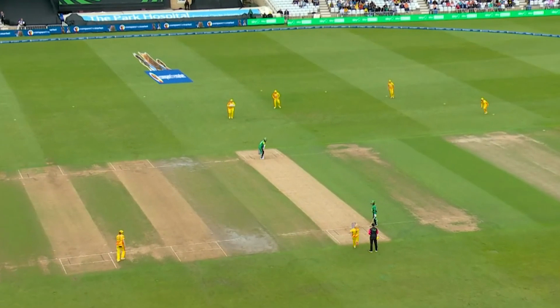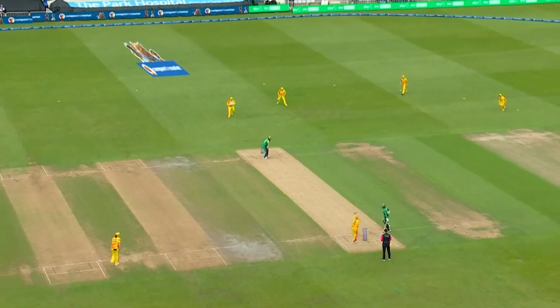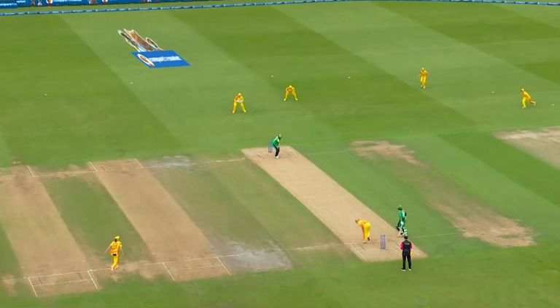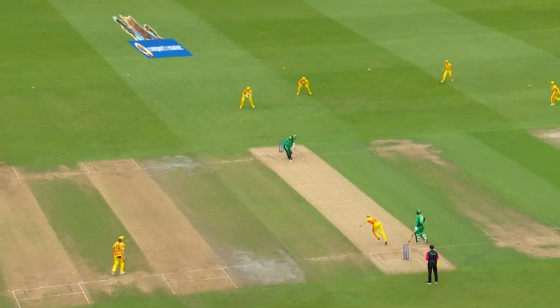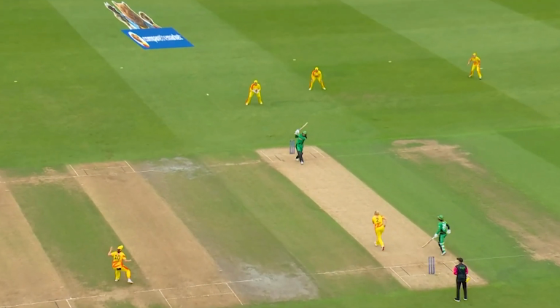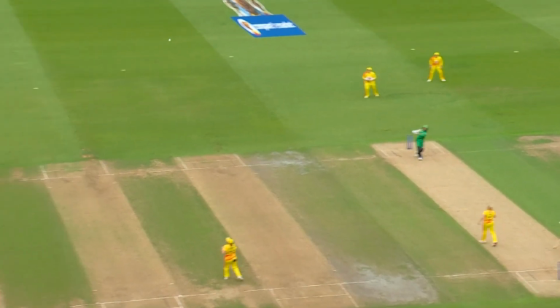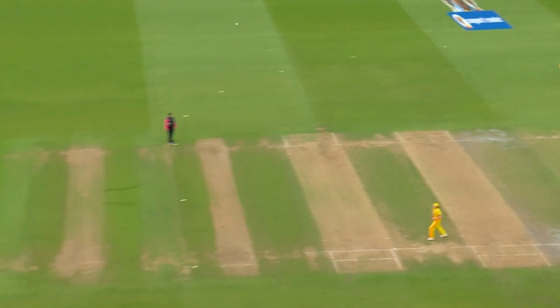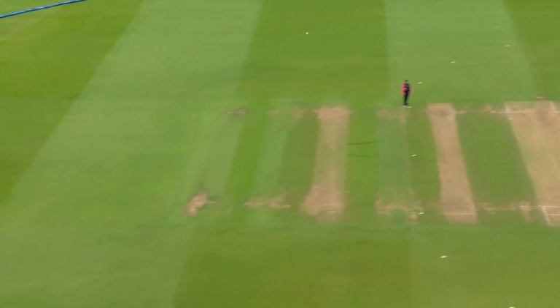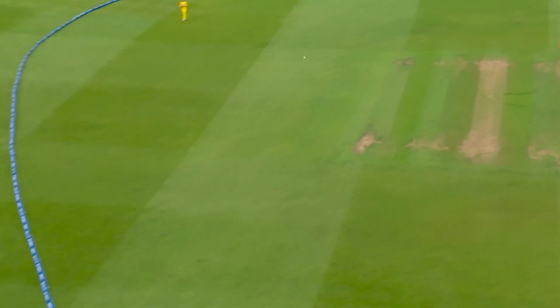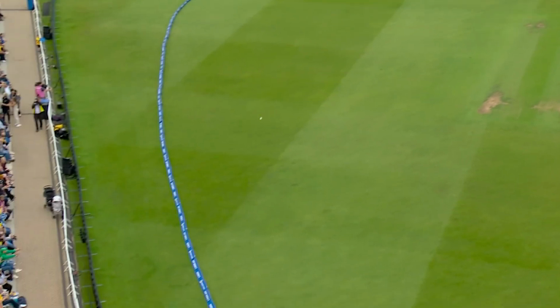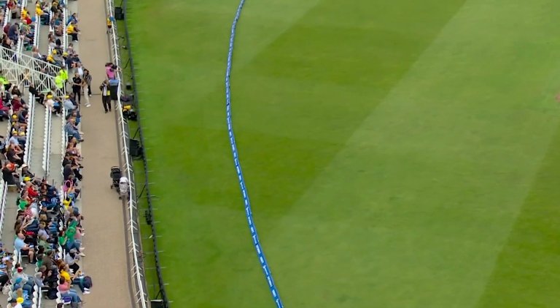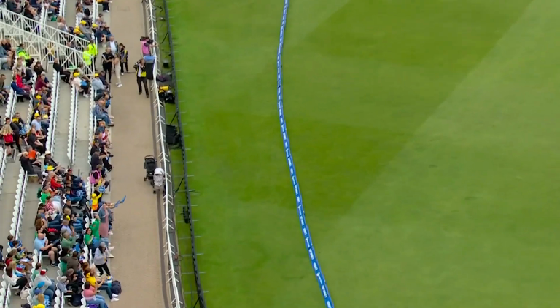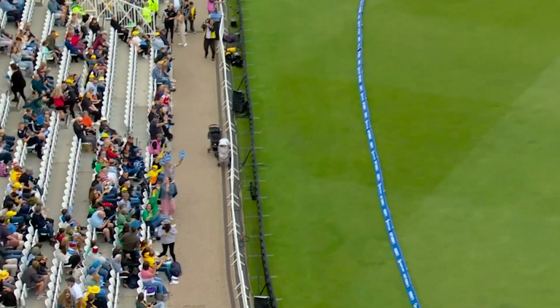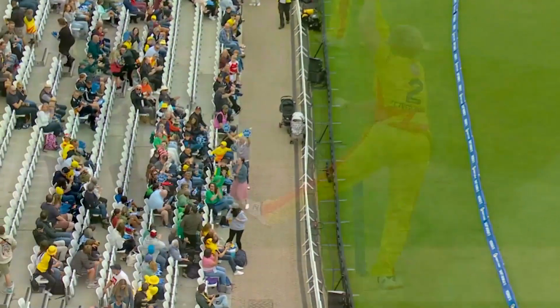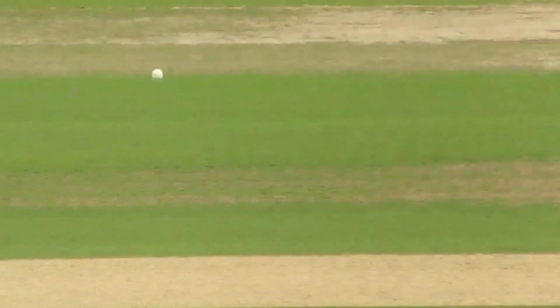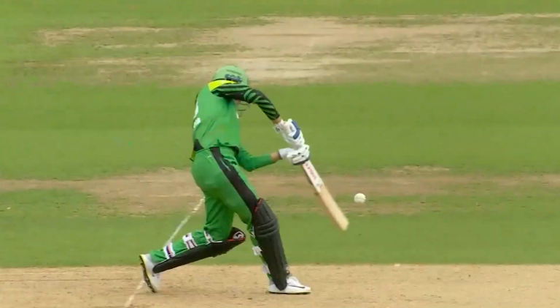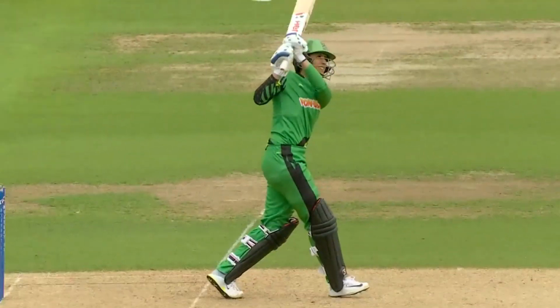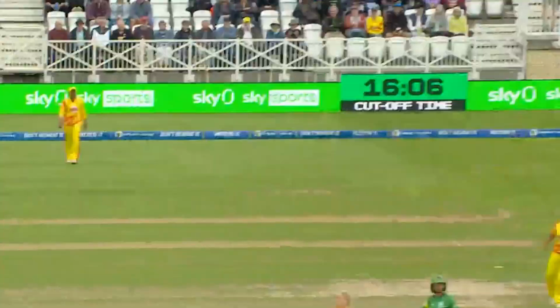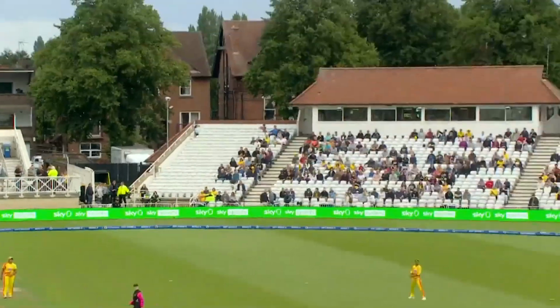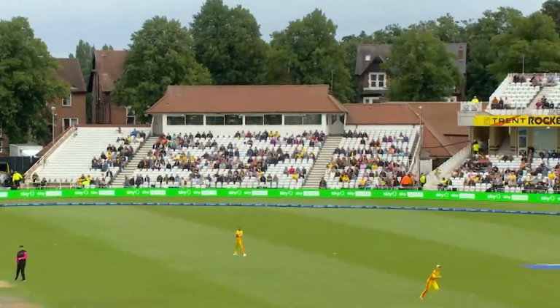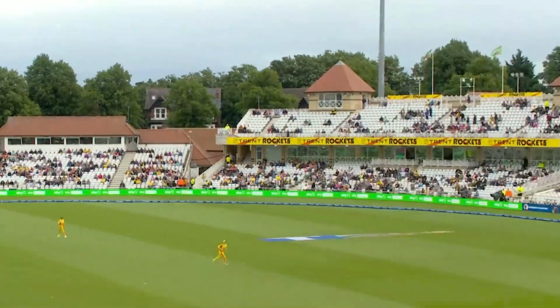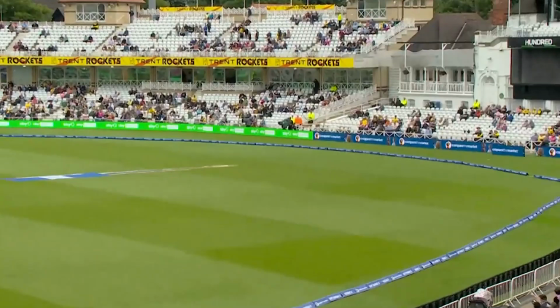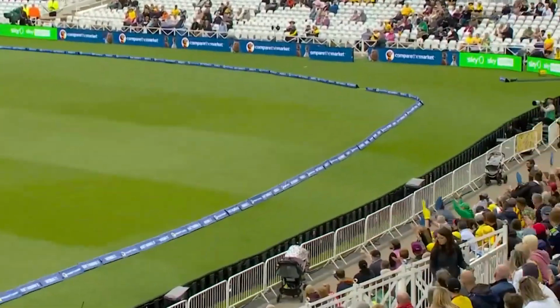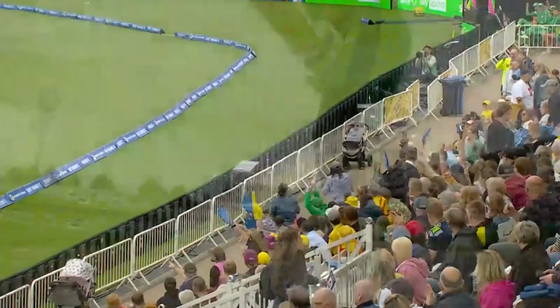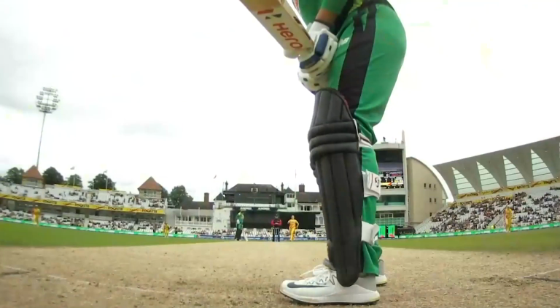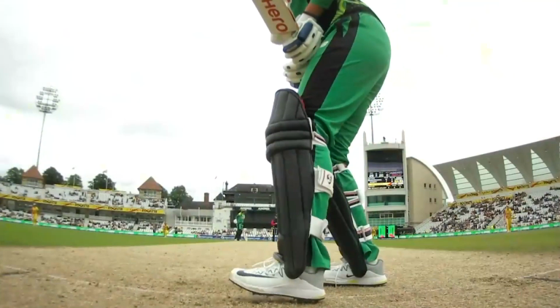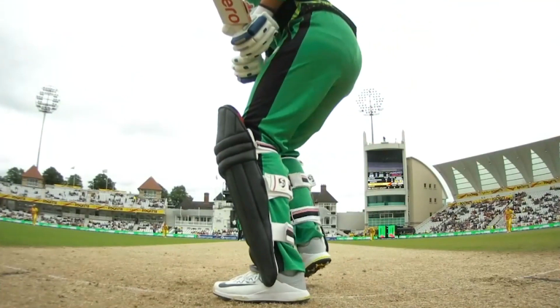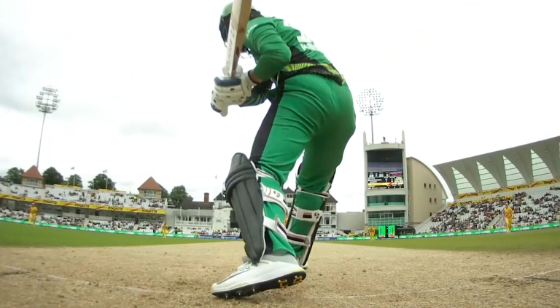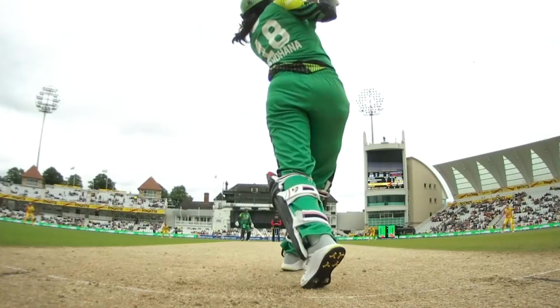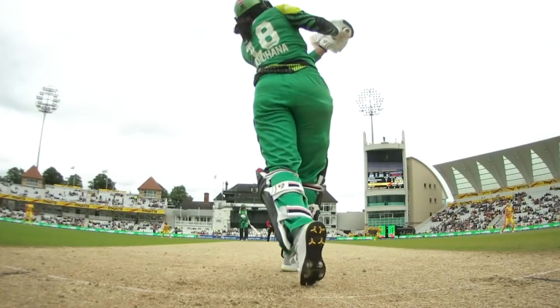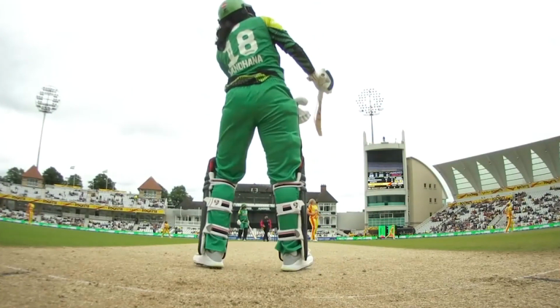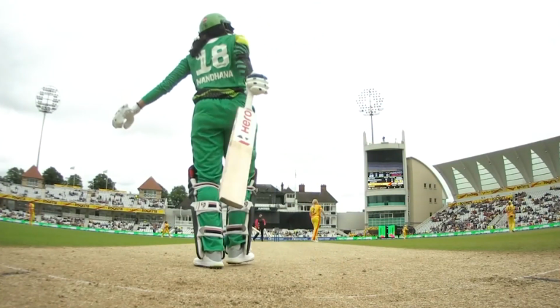When she wants power she can be brutal — clears the boundary with ease. She now becomes the leading six hitter.